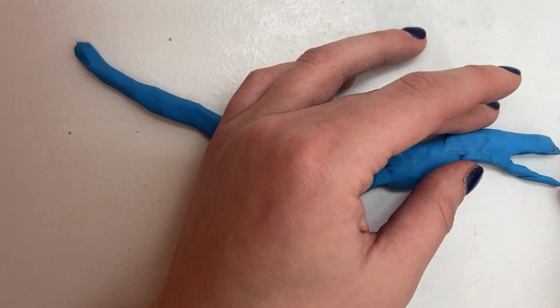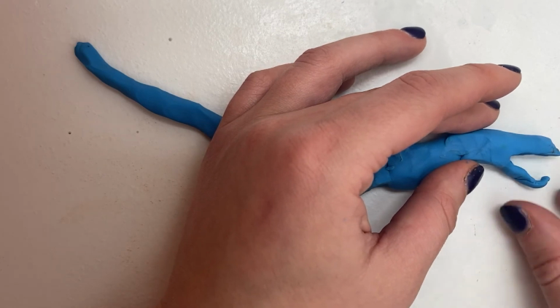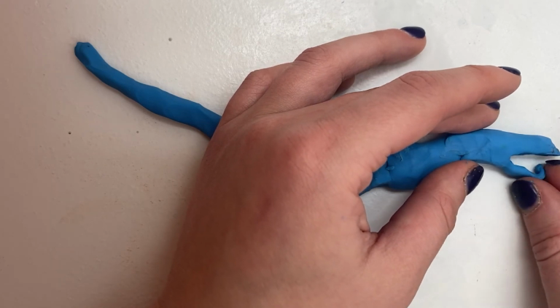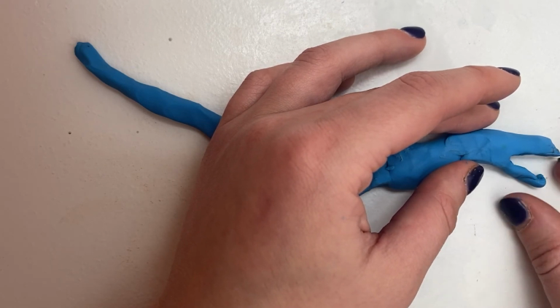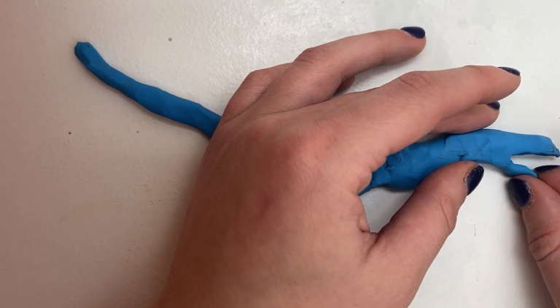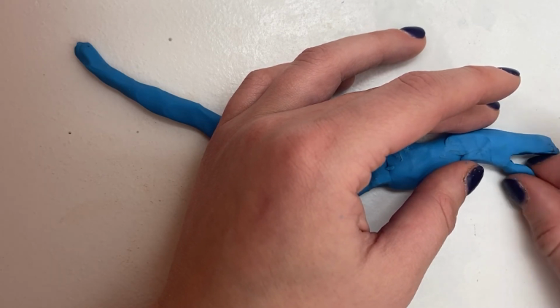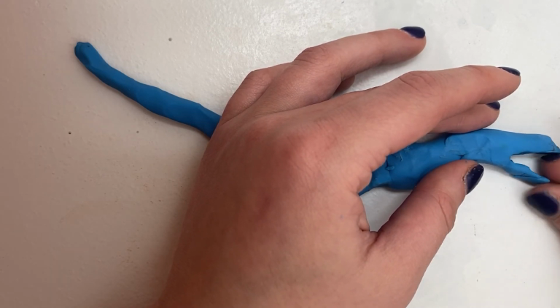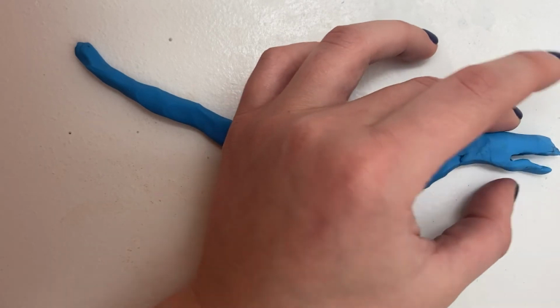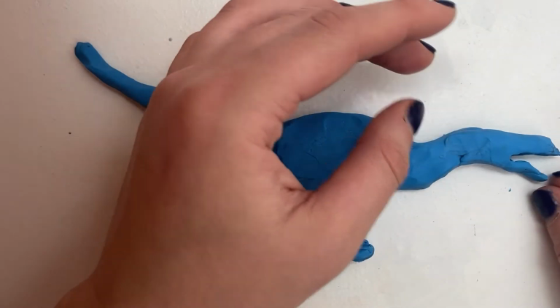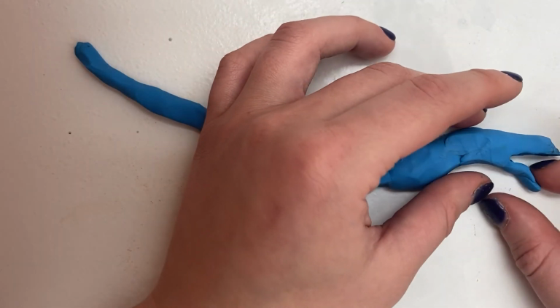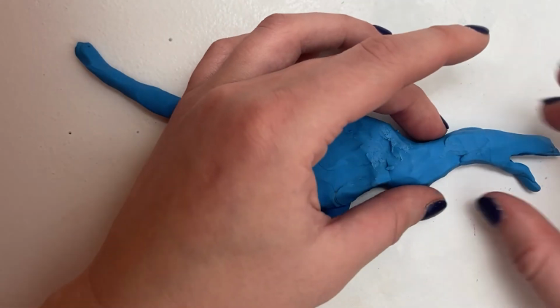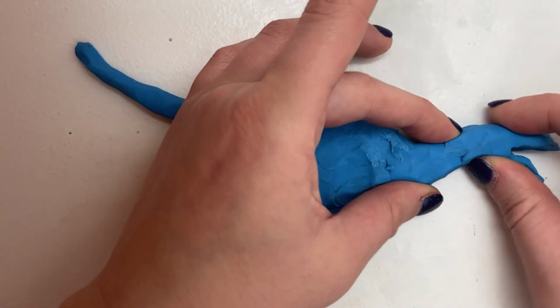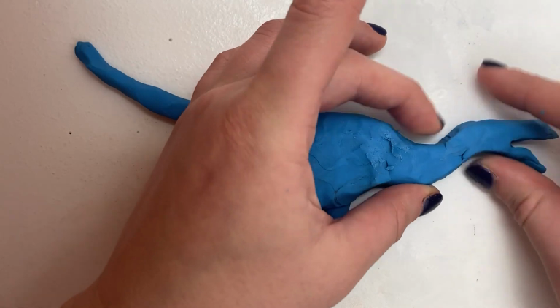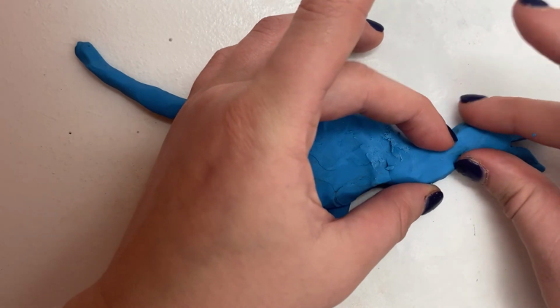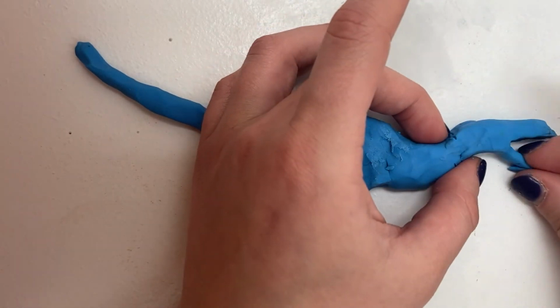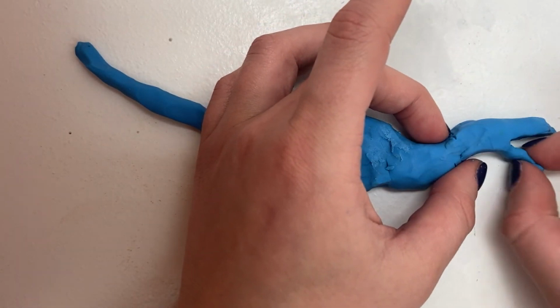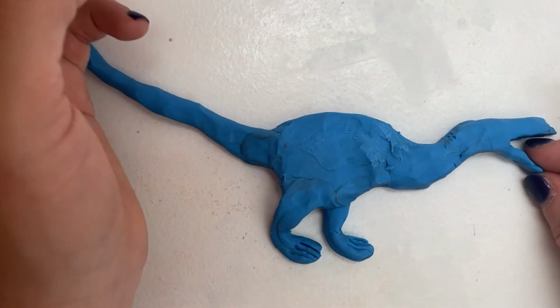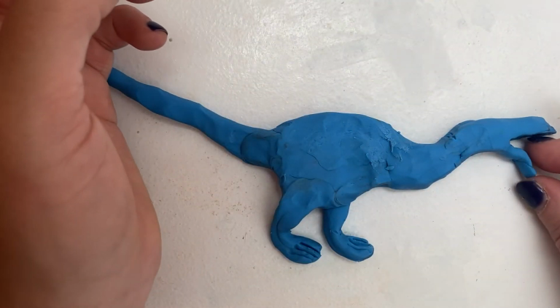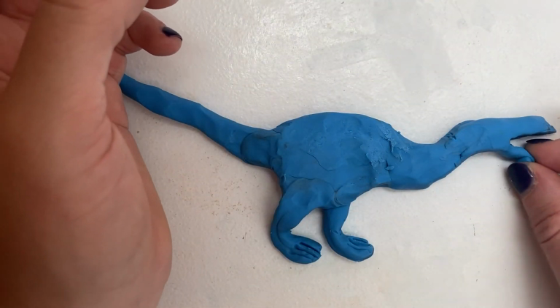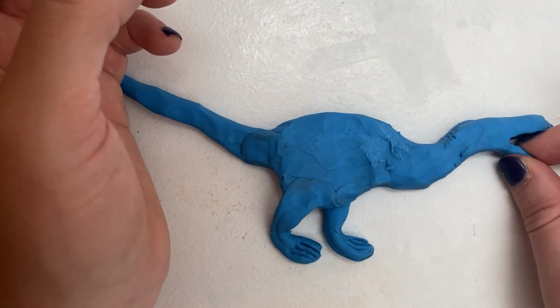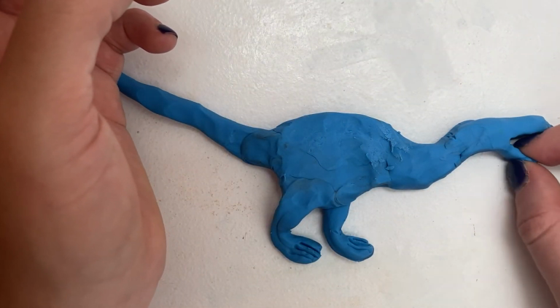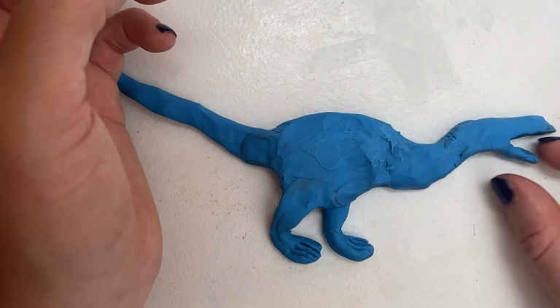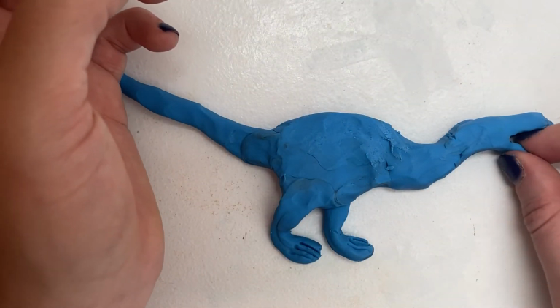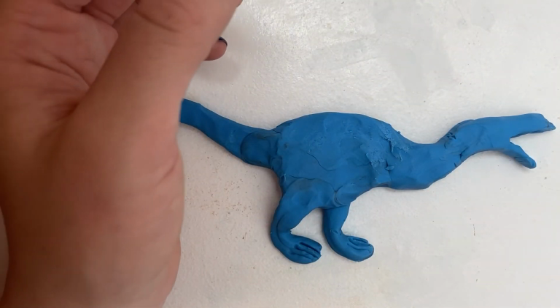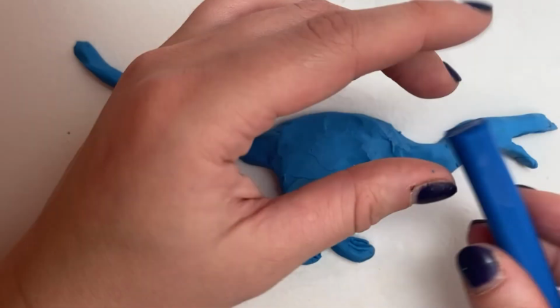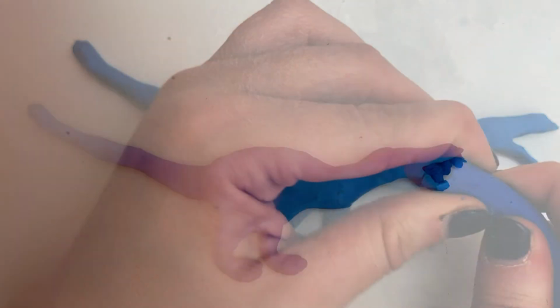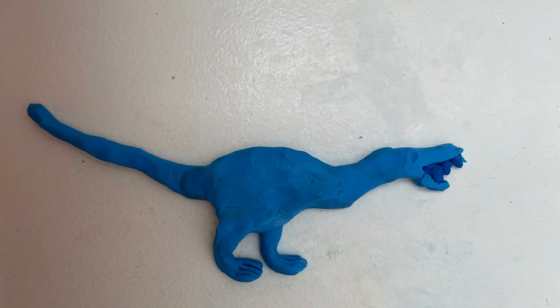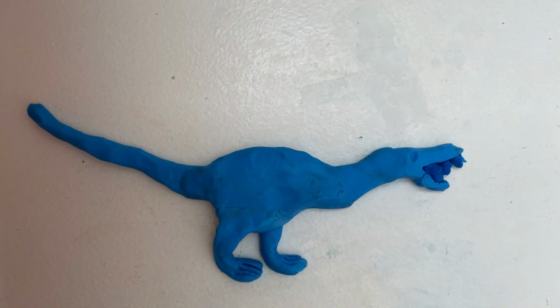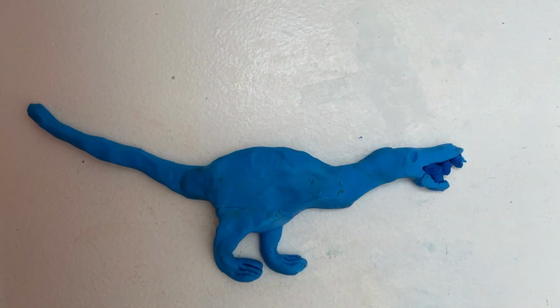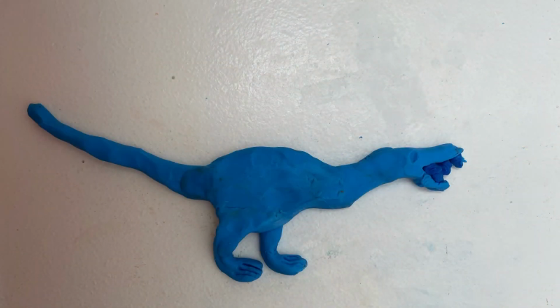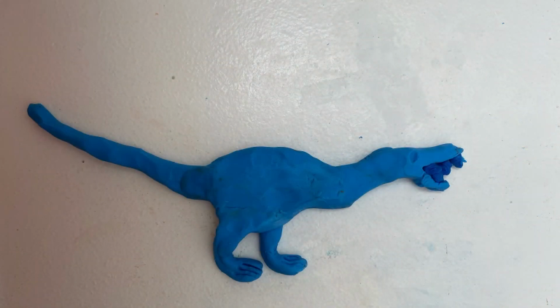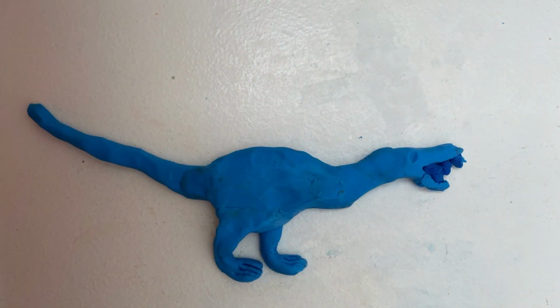Make a little slit in the clay so you can see two halves. For teeth, you can make tiny slits along the edges of the halves. You can also take tiny pieces of clay and stick them on the edges. It should look something like this.